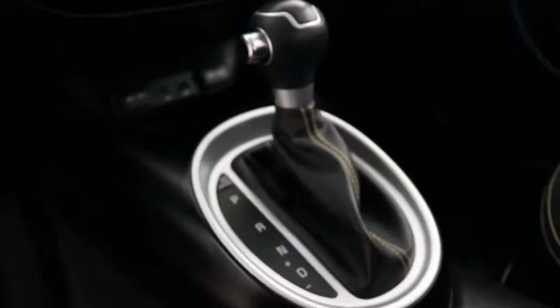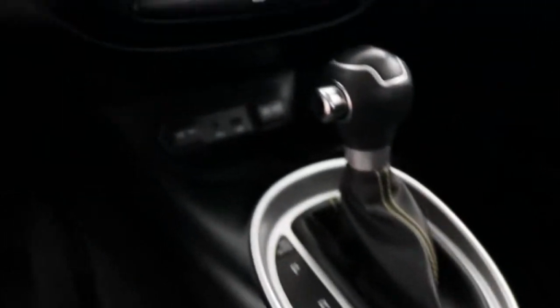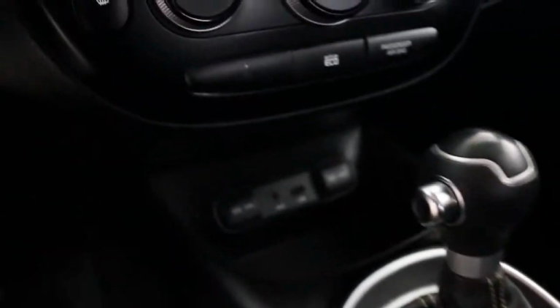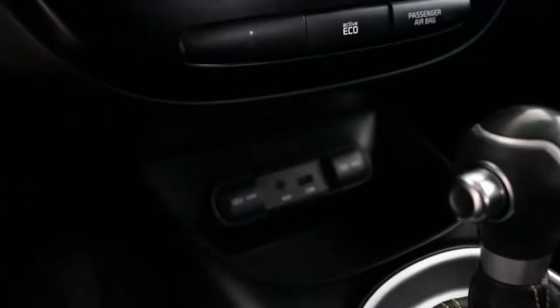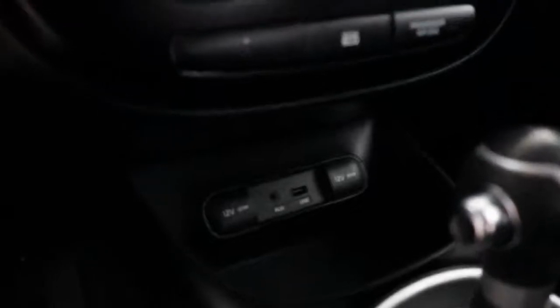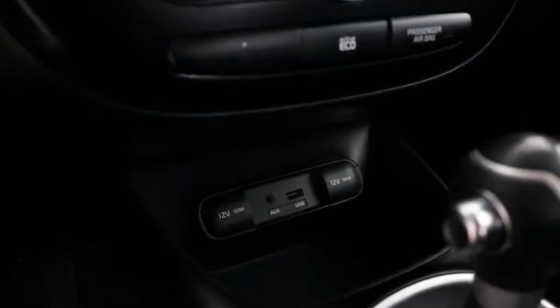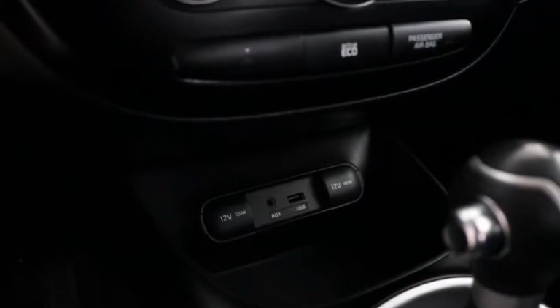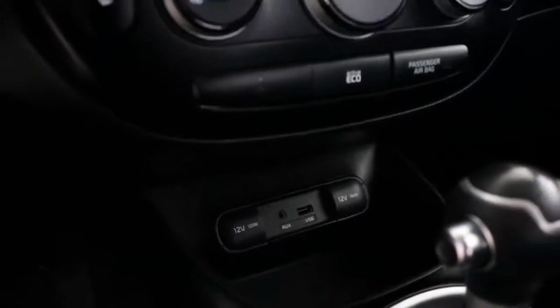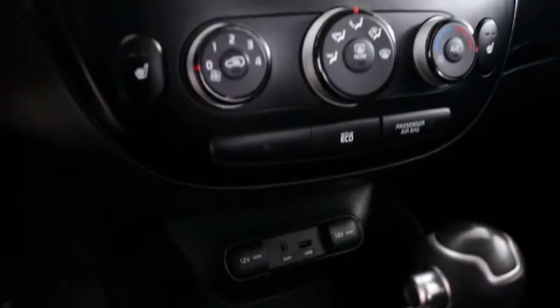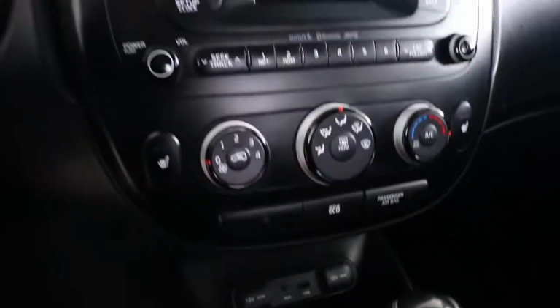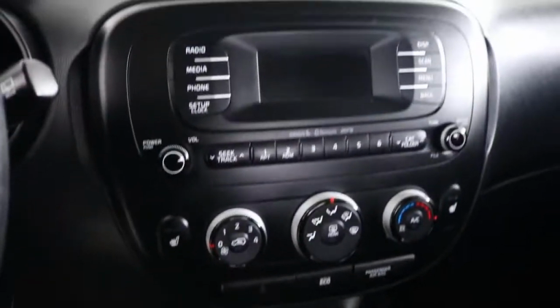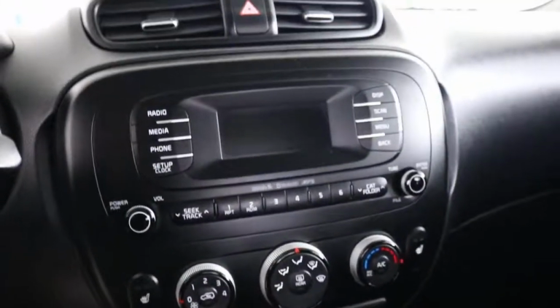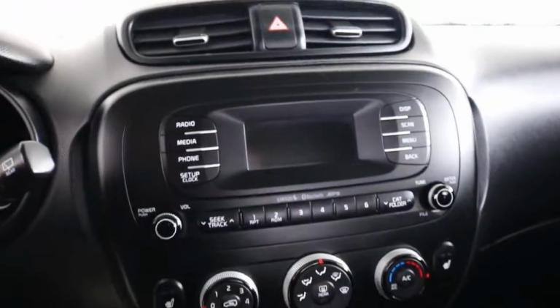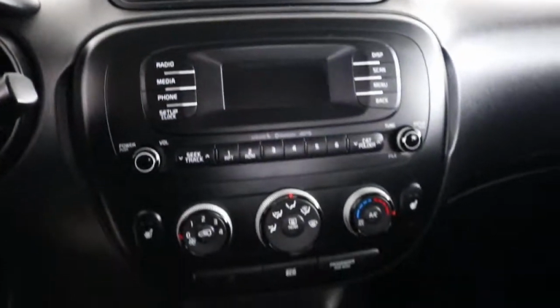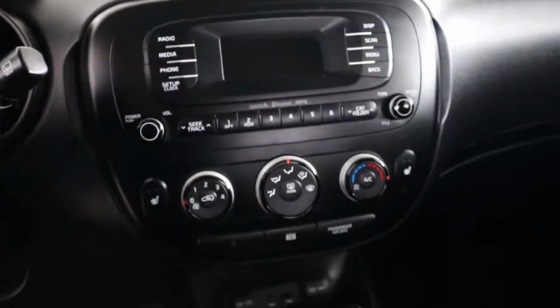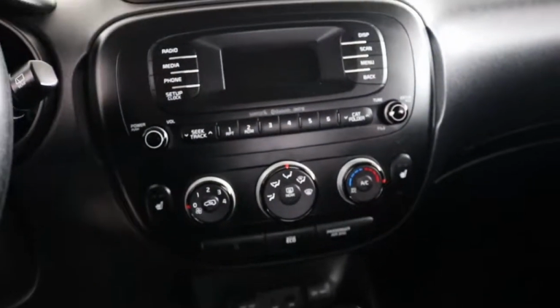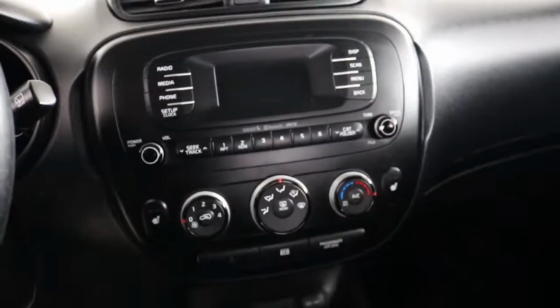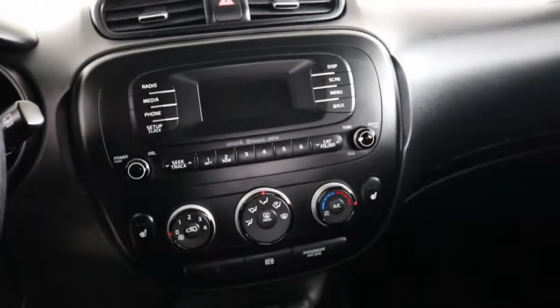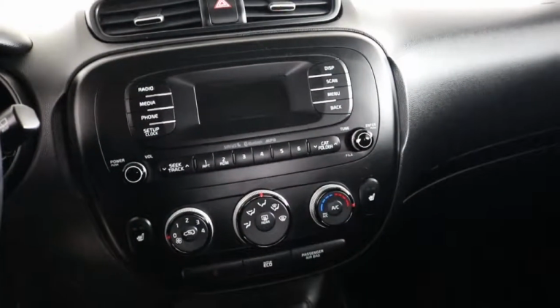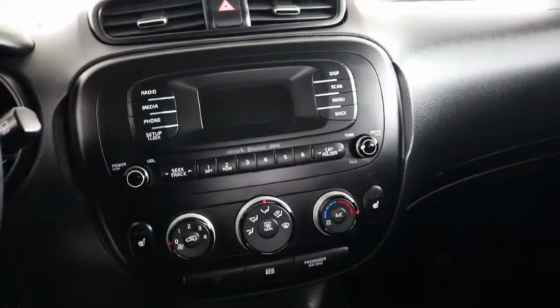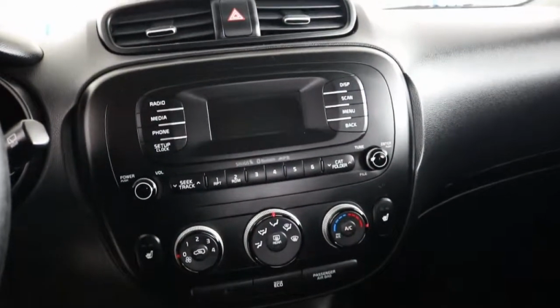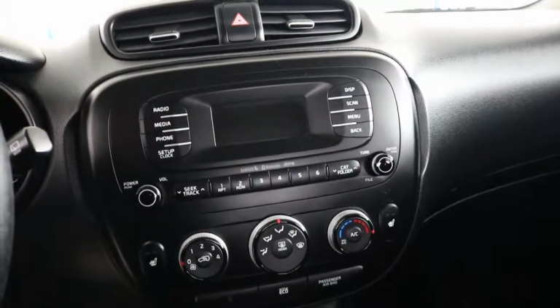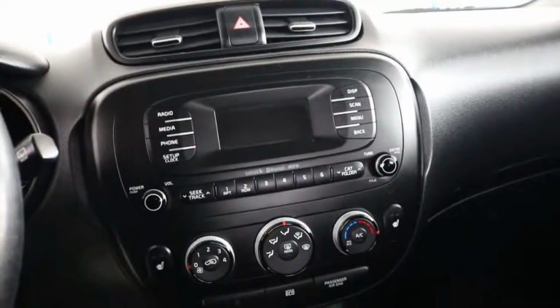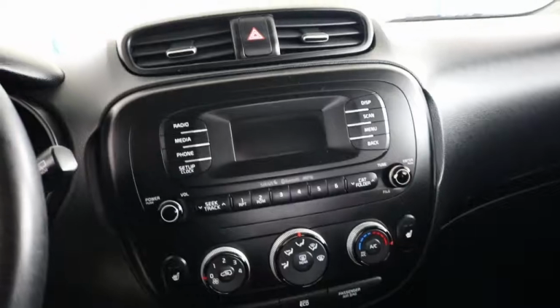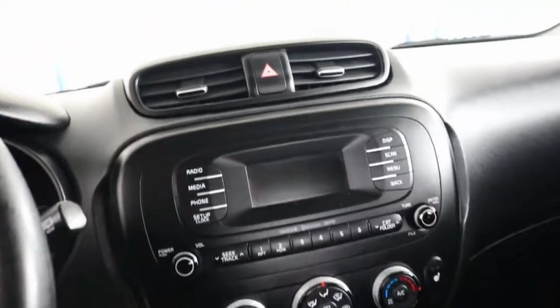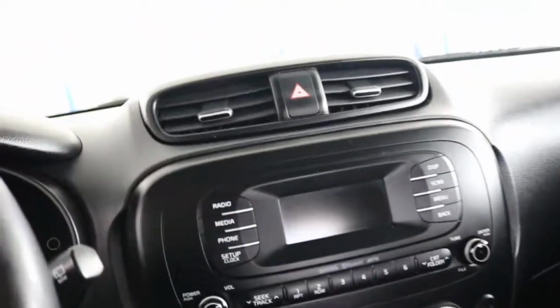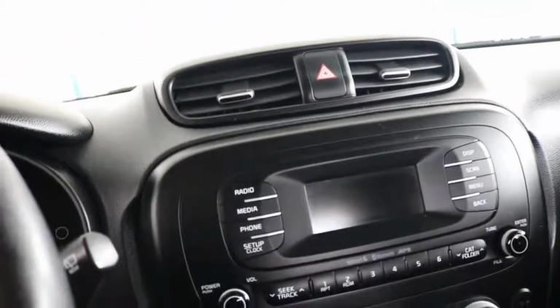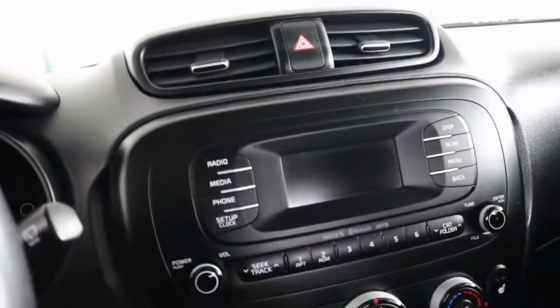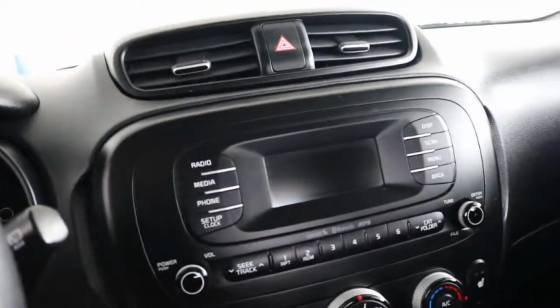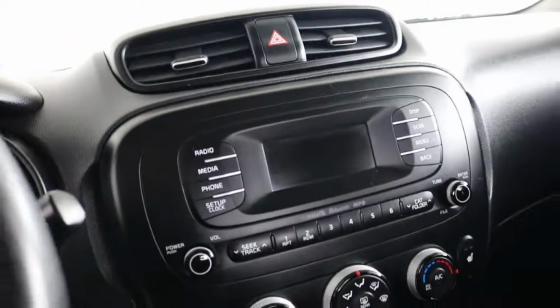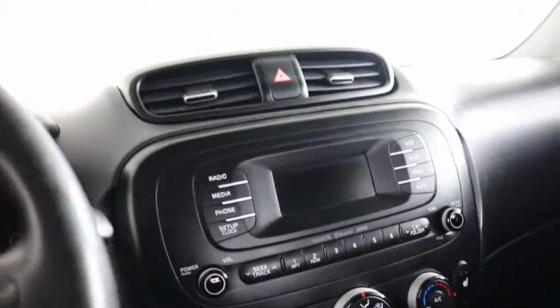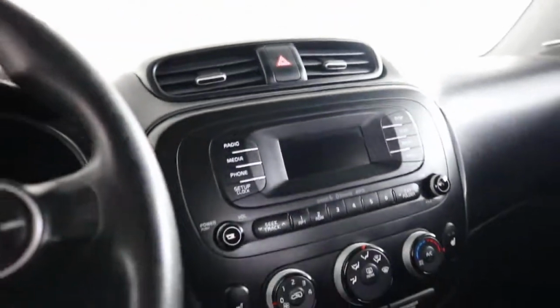Automatic transmission, AUX and USB port. Two-stage heated seats for both the passenger and the driver. Multiple audio sources.